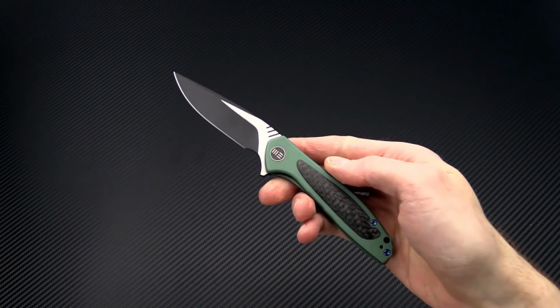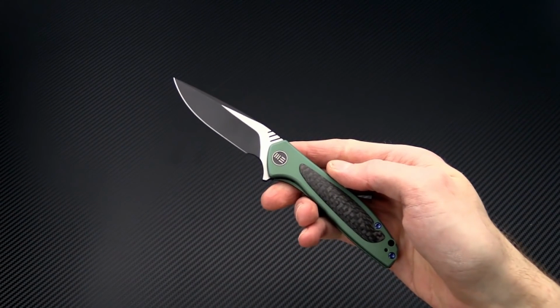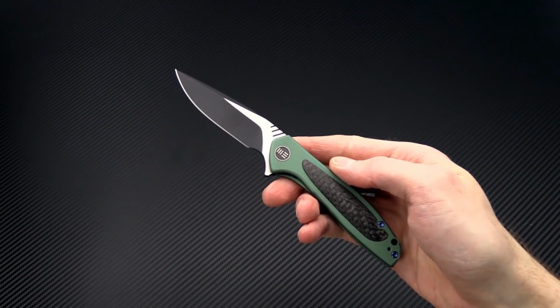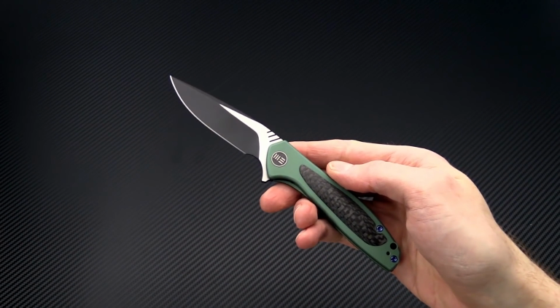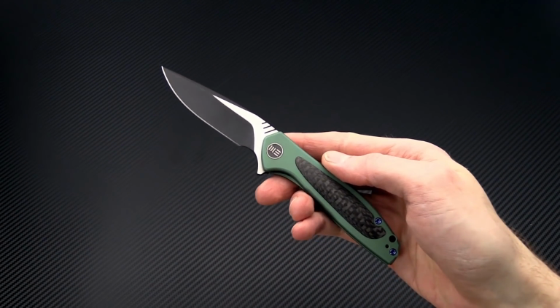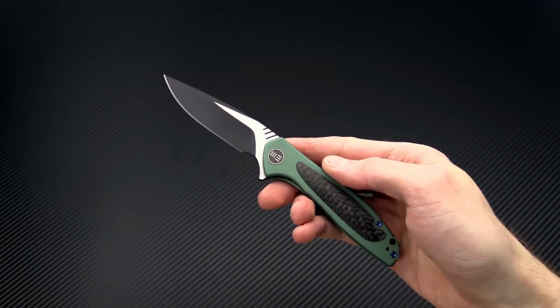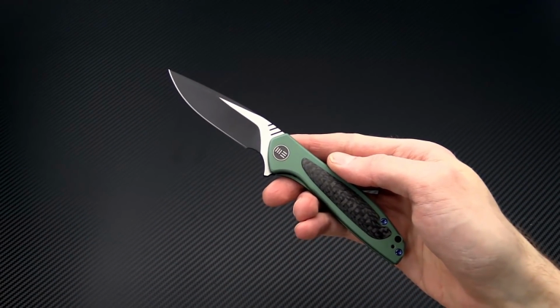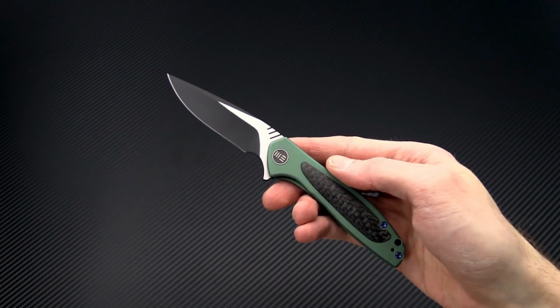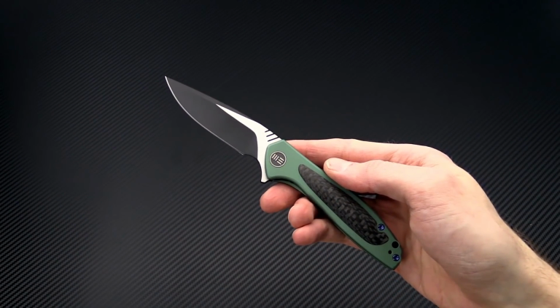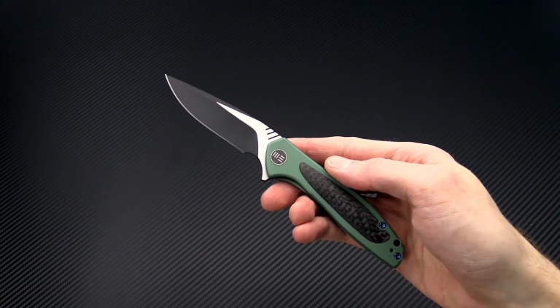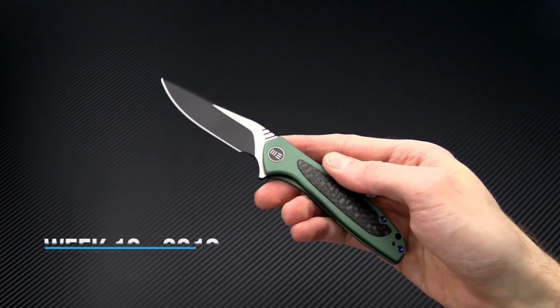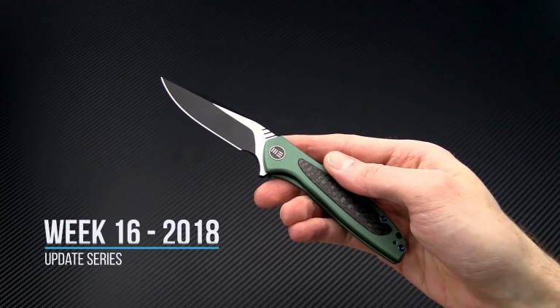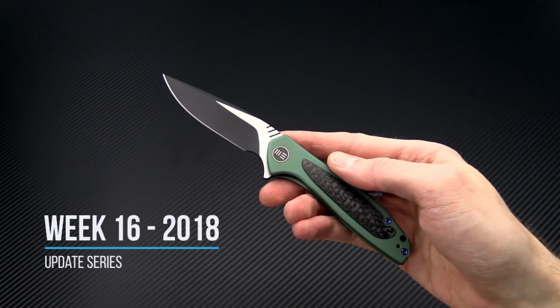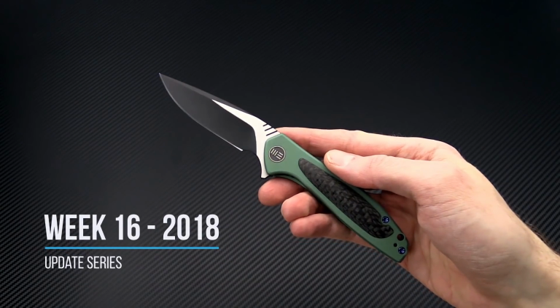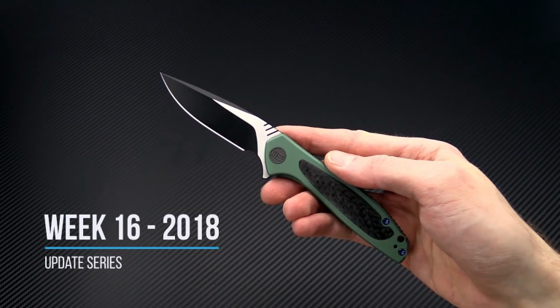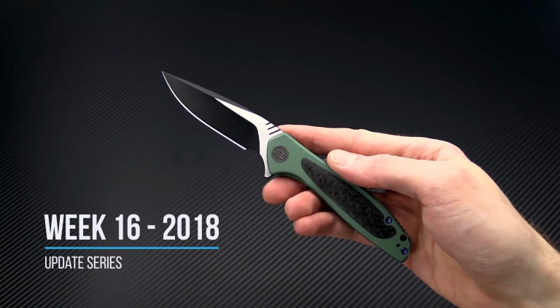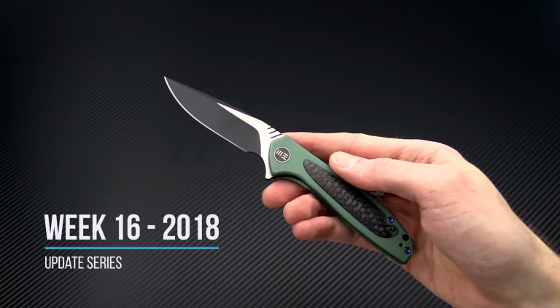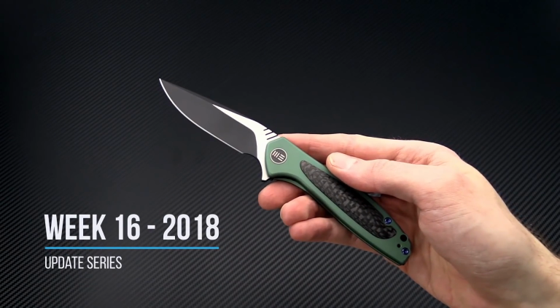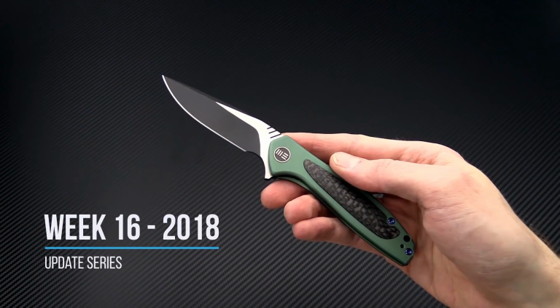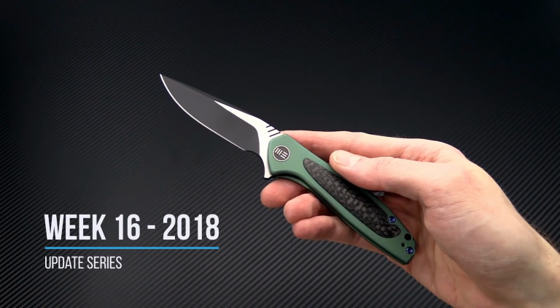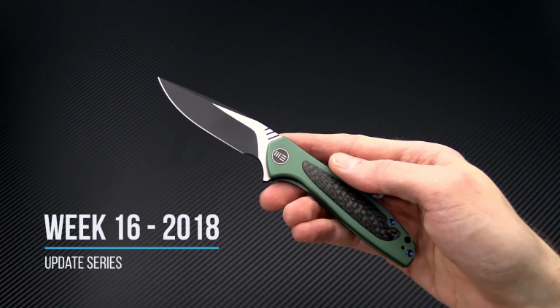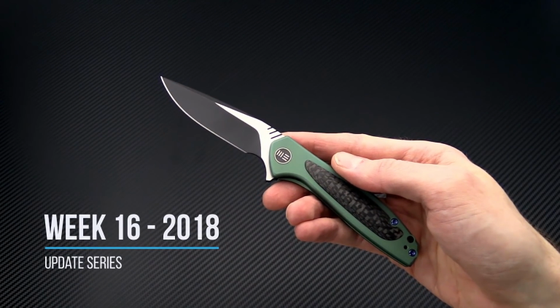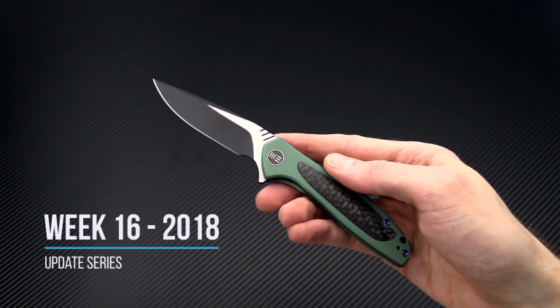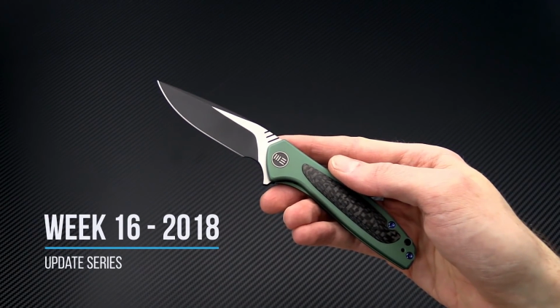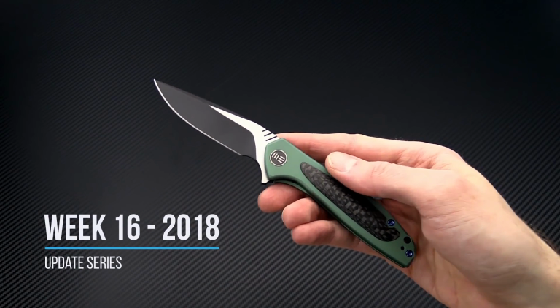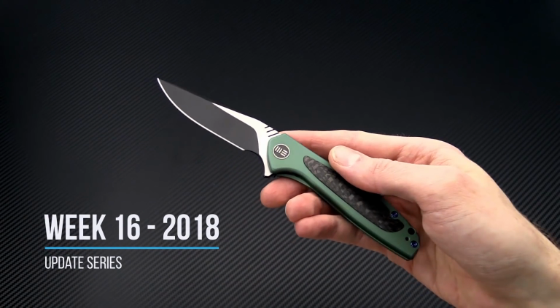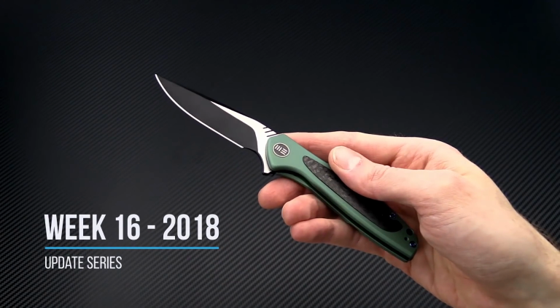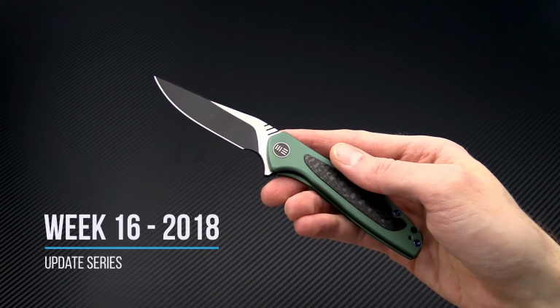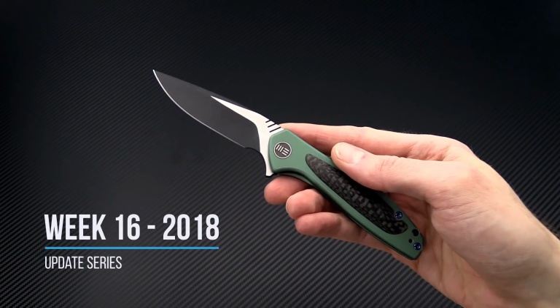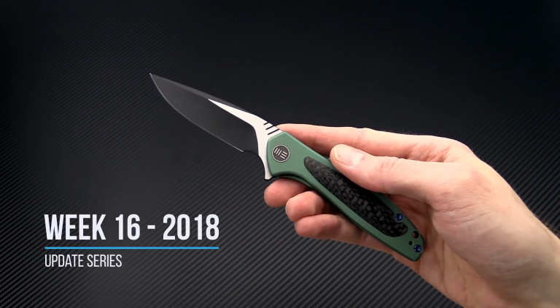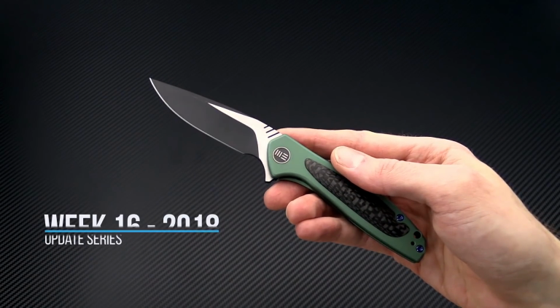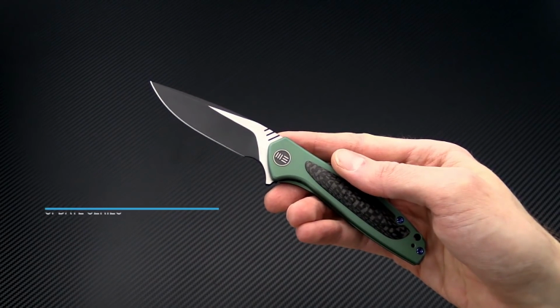Tyler here with GPKnives and we're back again today with the week 16 weekly update. This week we're going to start out with the WeKnives Wisp.